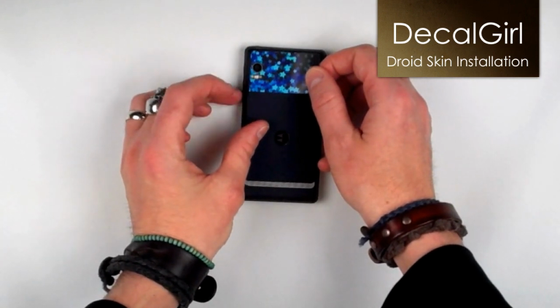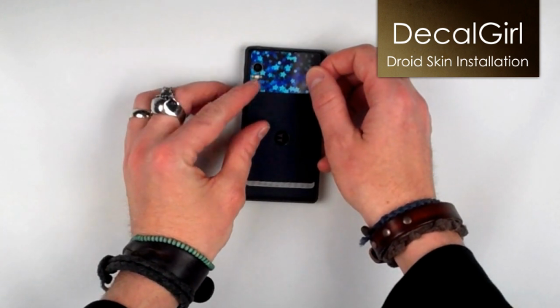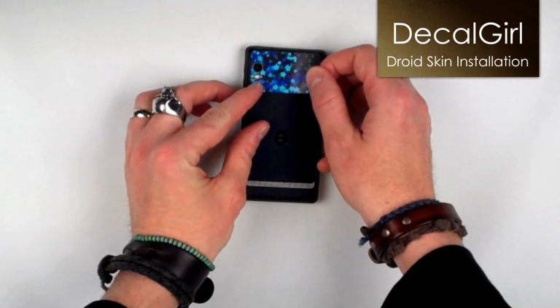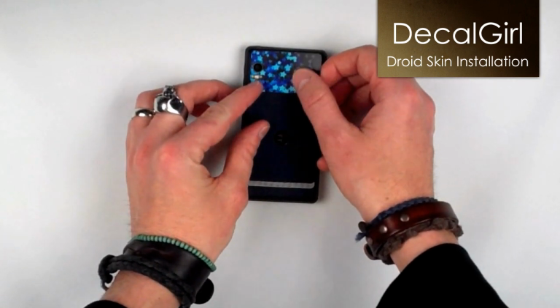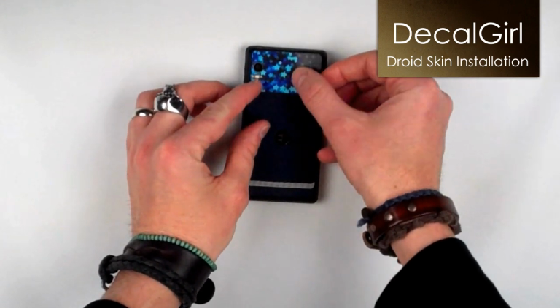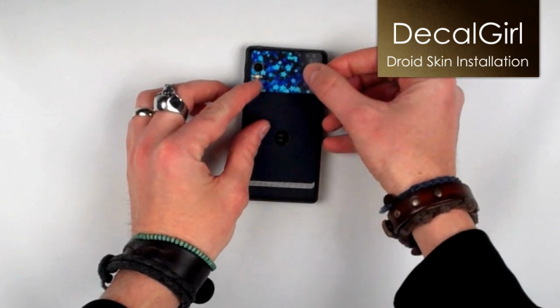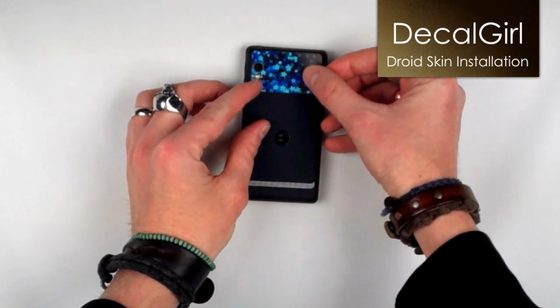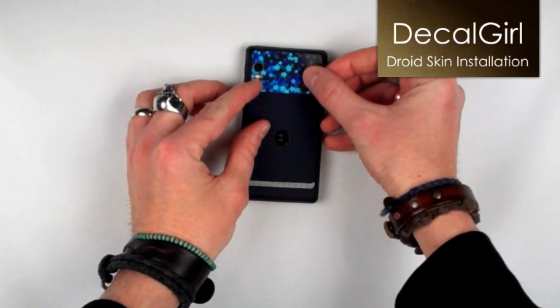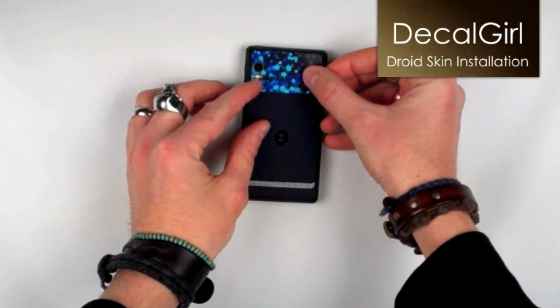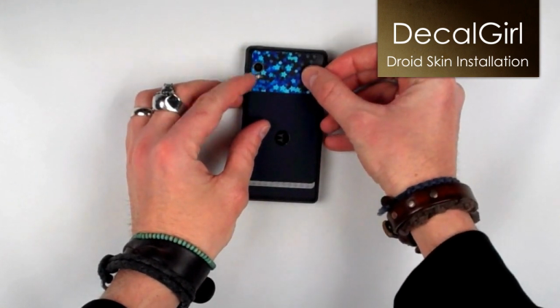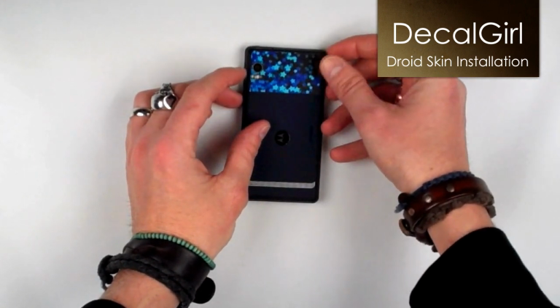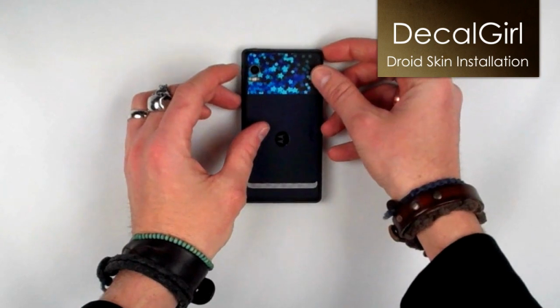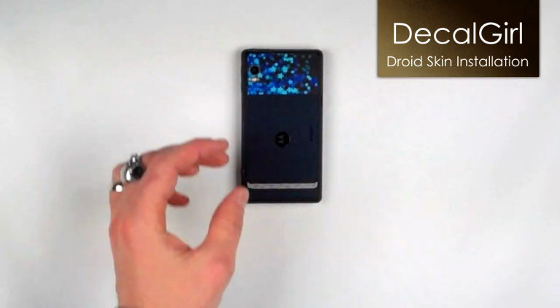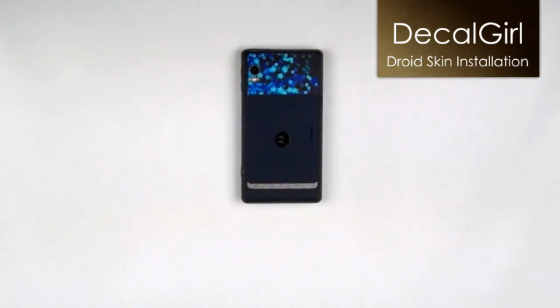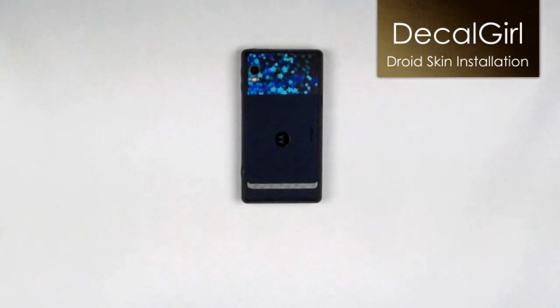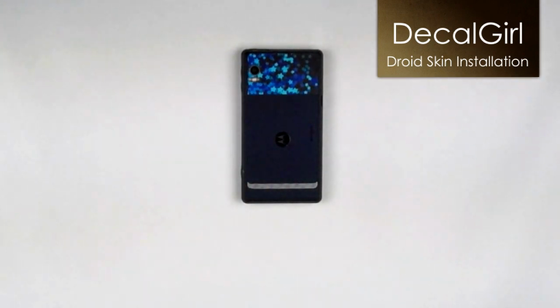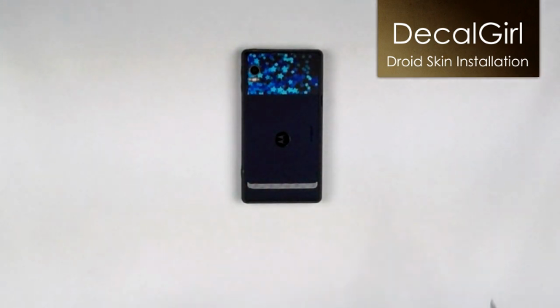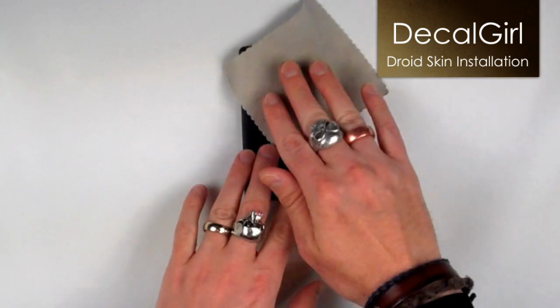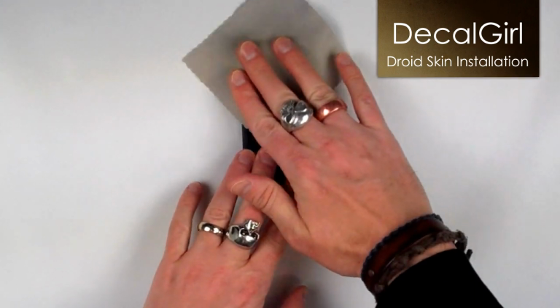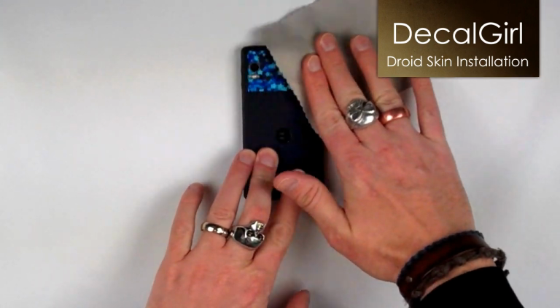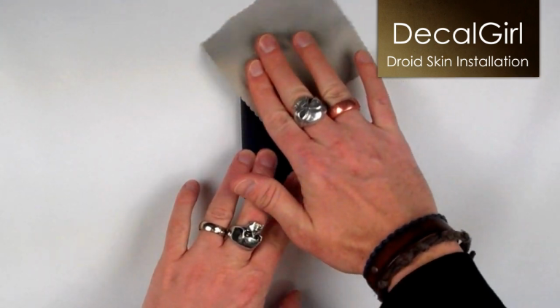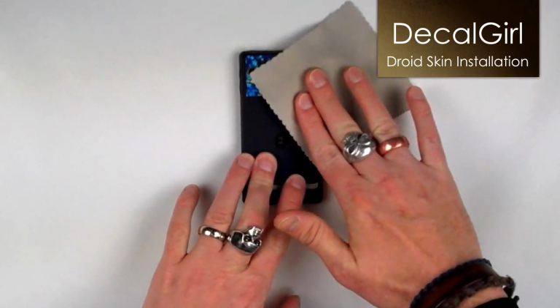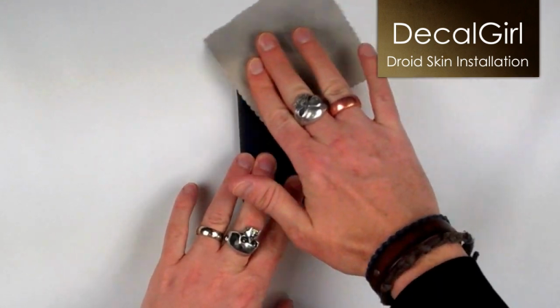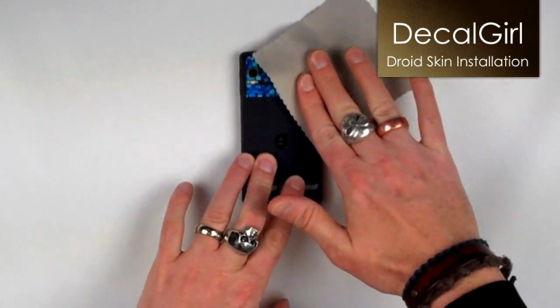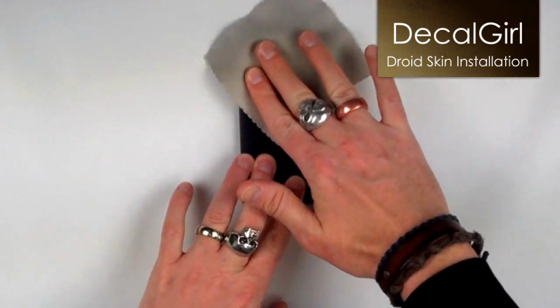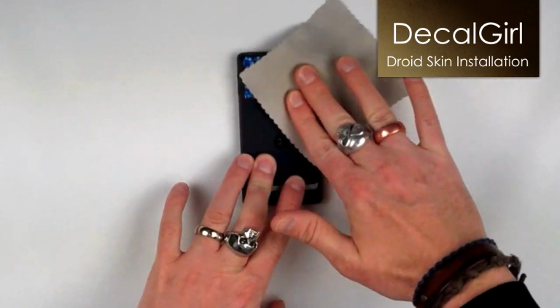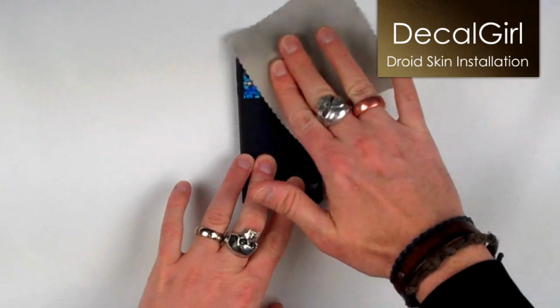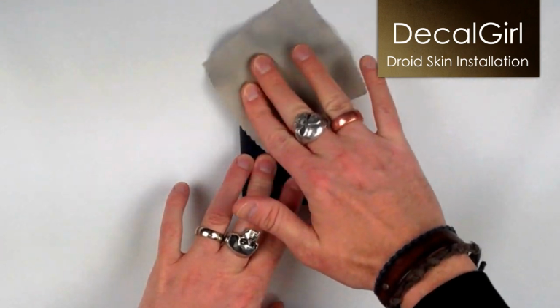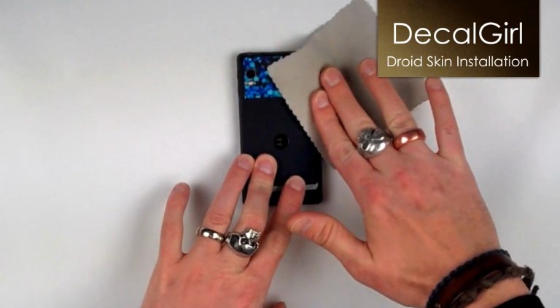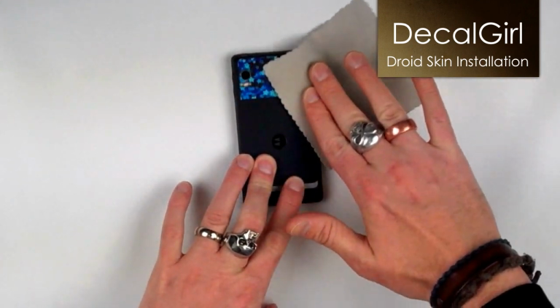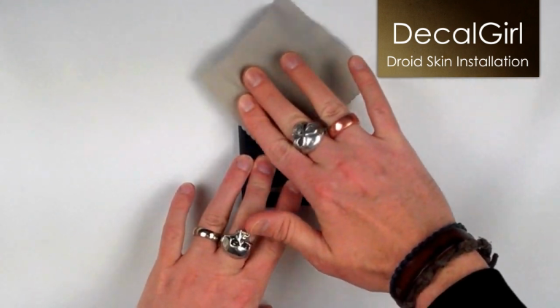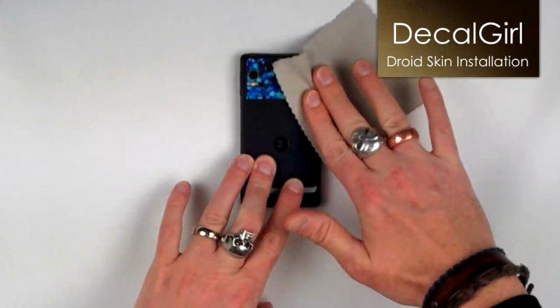When you're happy with the position, just press down on a couple of spots to set it in place. Working from the center out, apply firm, even pressure to bond the skin to the back of your Droid.